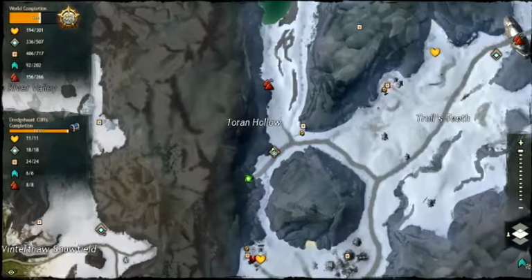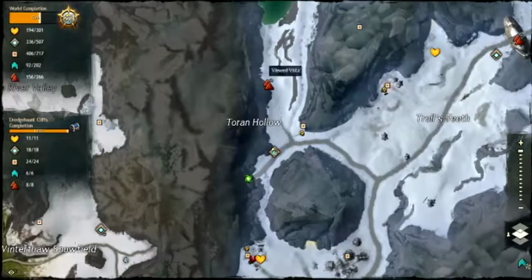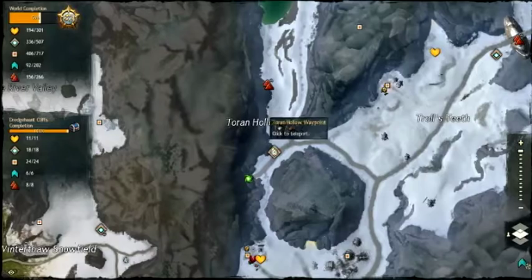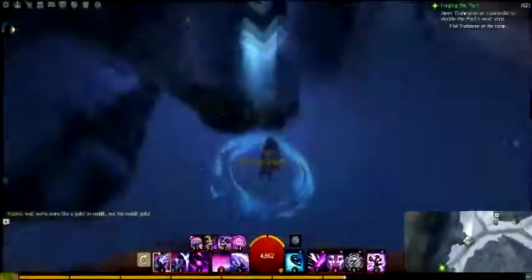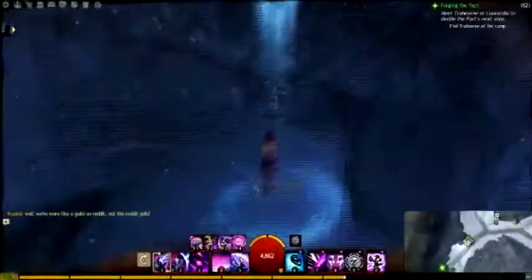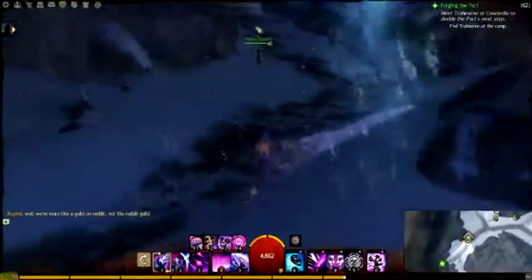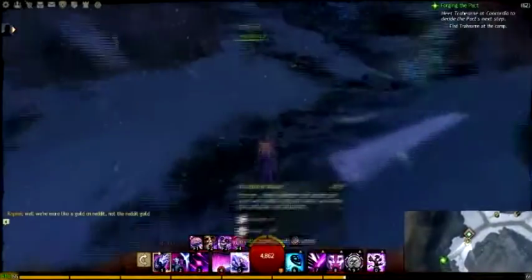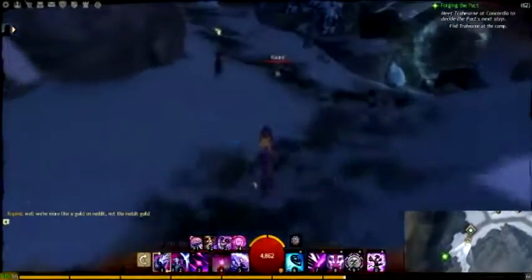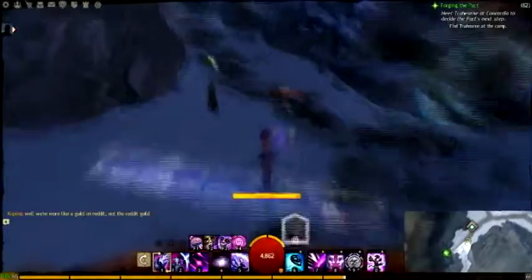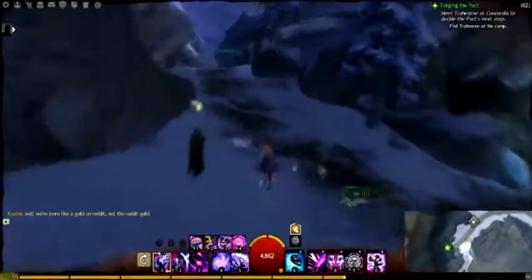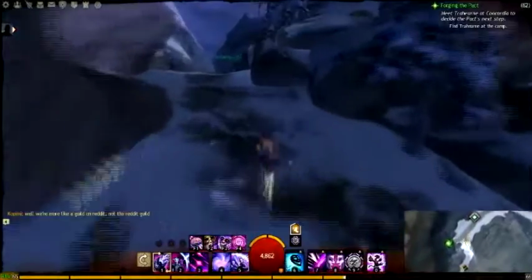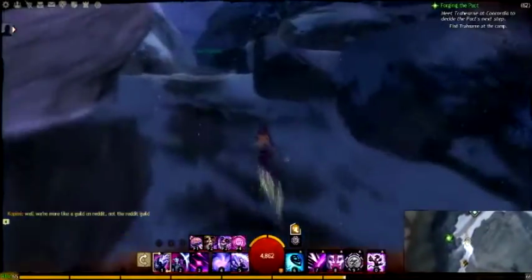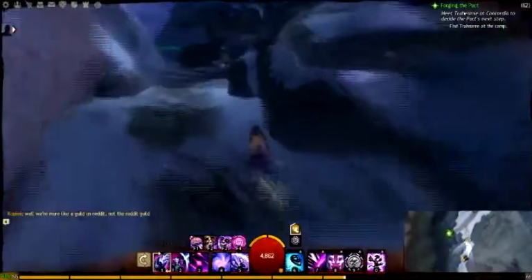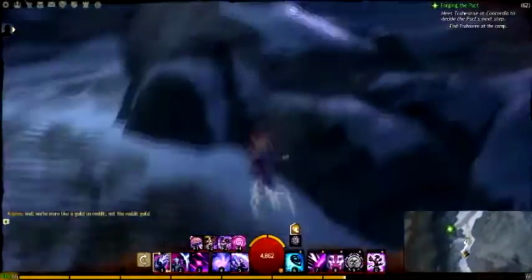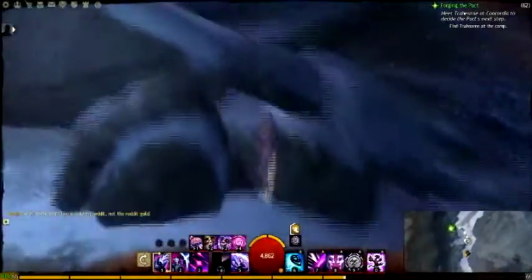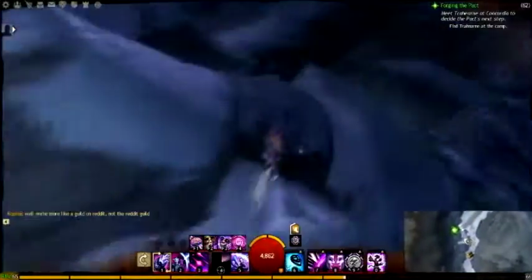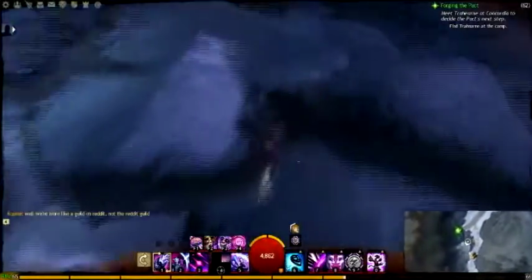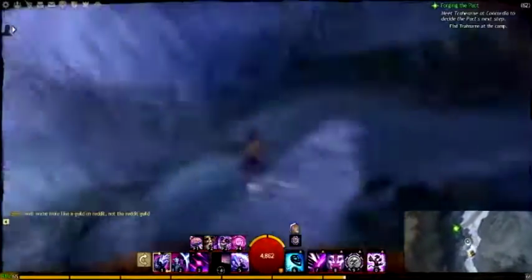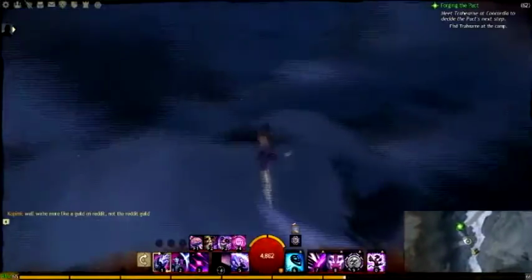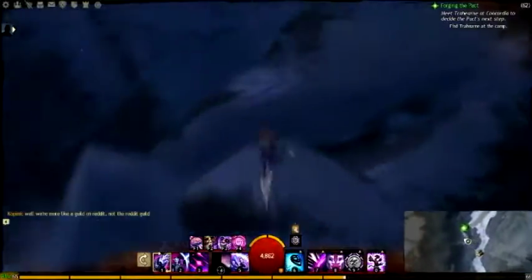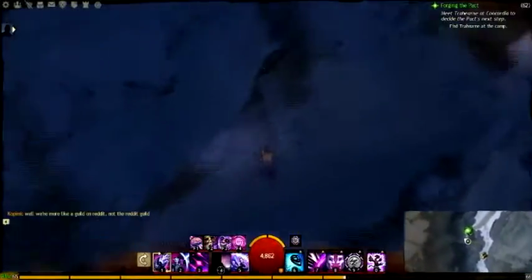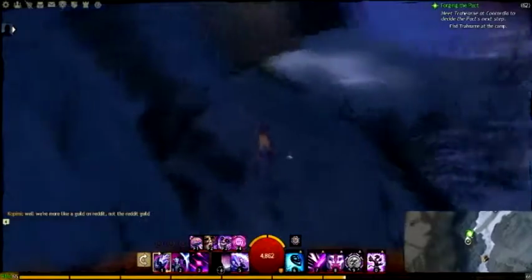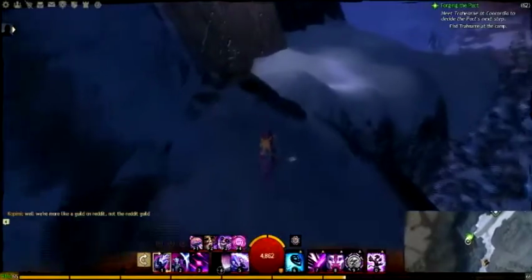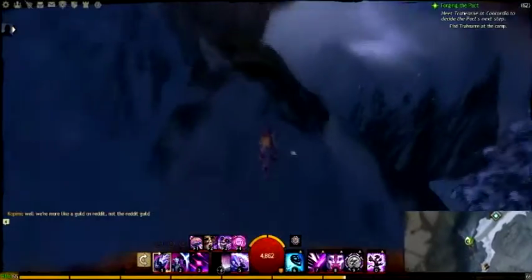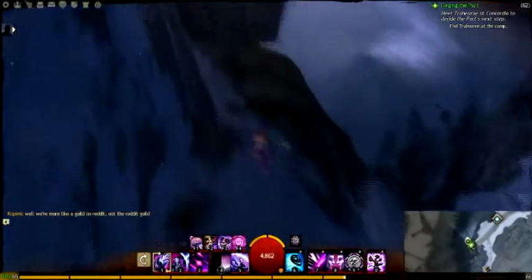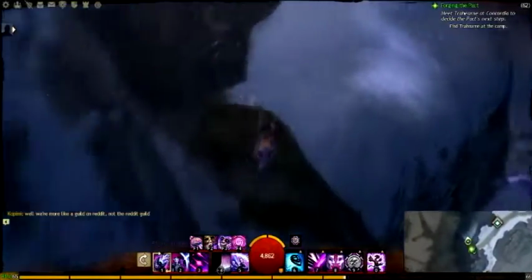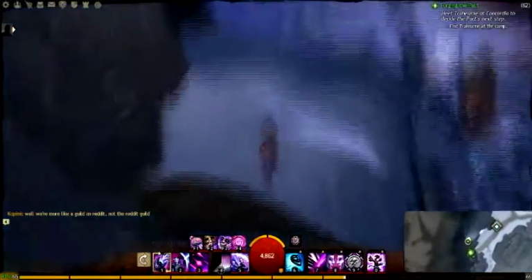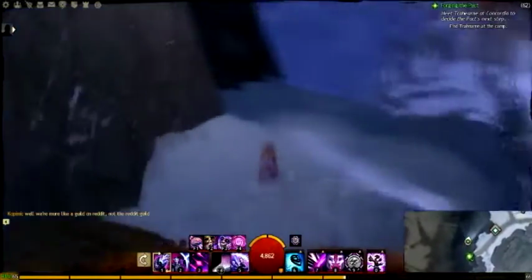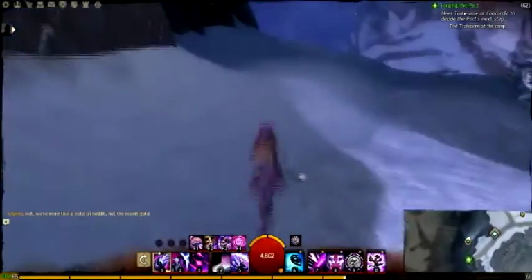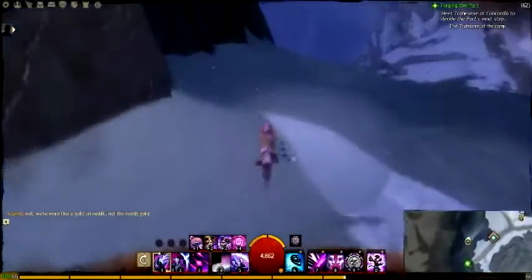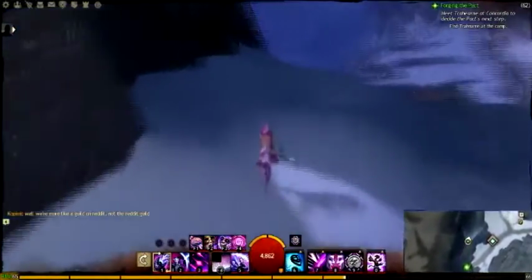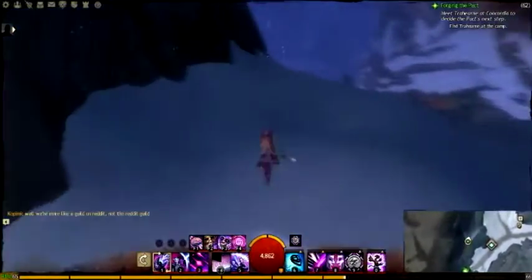Next we're going to go to Torrin Hollow. Go to the Torrin Hollow Waypoint and then run south and jump across these rocks. Once you've crossed the rocks you'll get onto the bank — you can cross over the teleporter and then run across the snowbank to get to the vista.